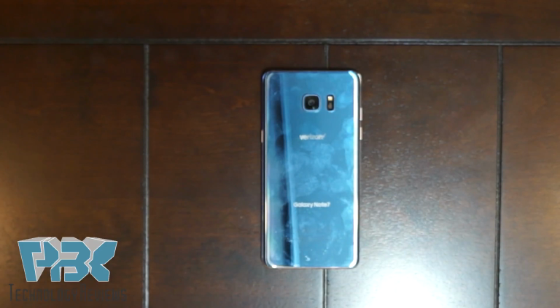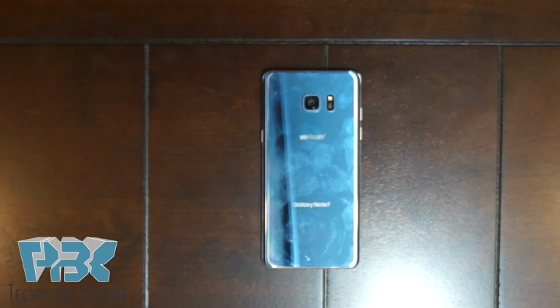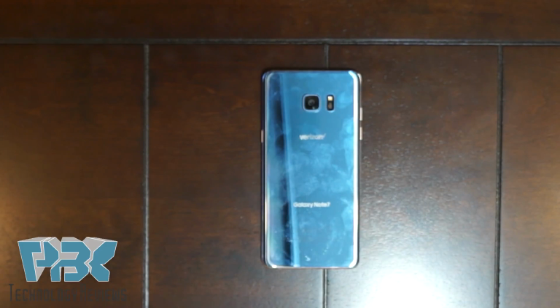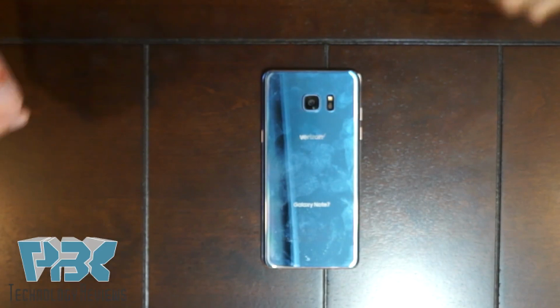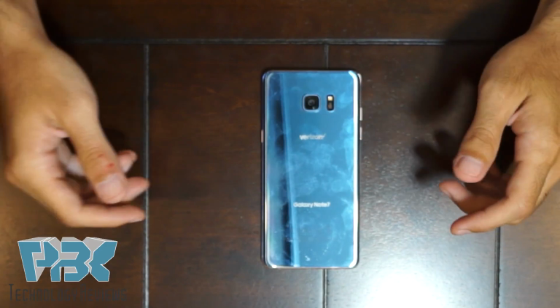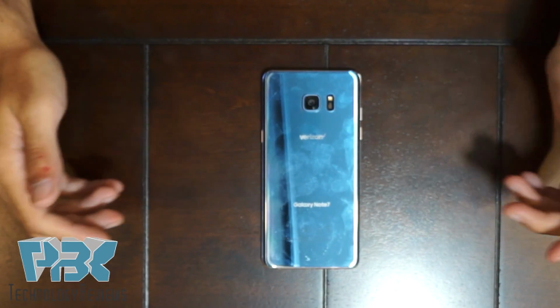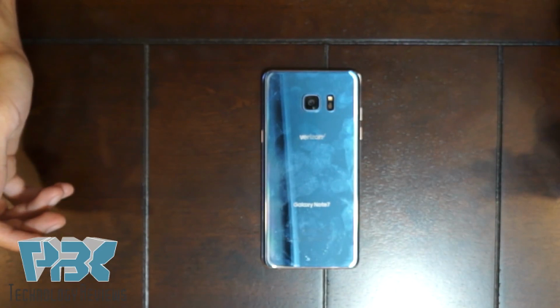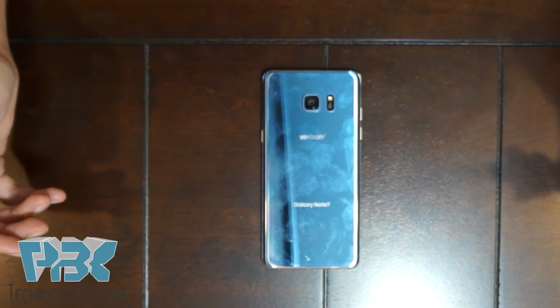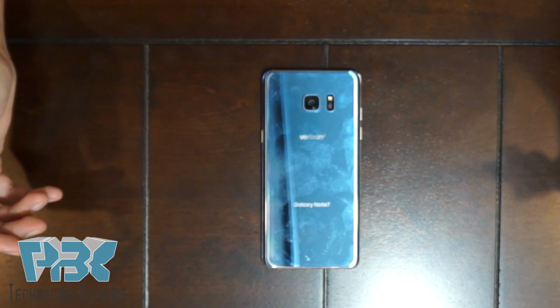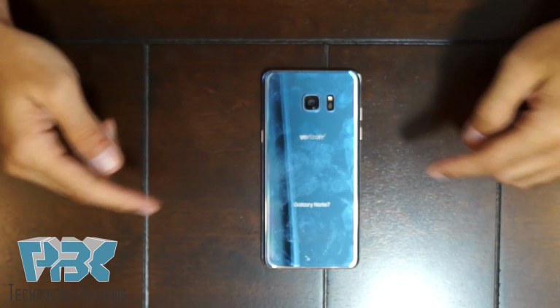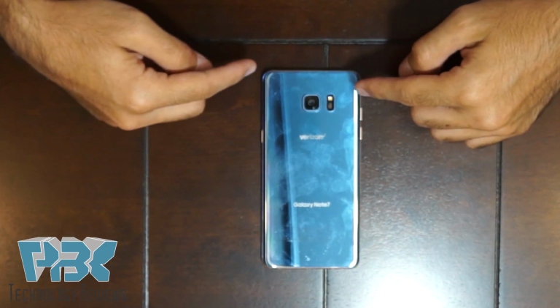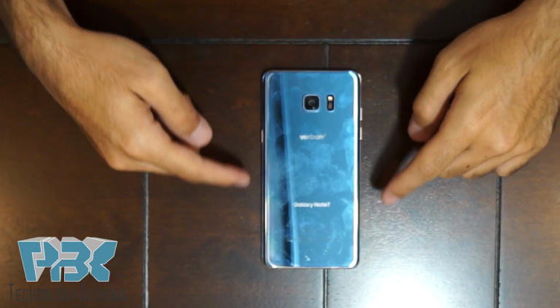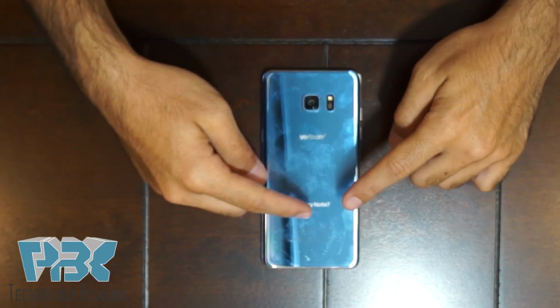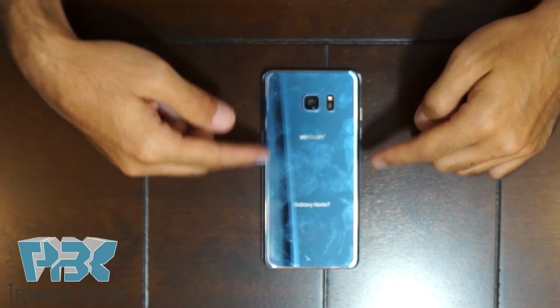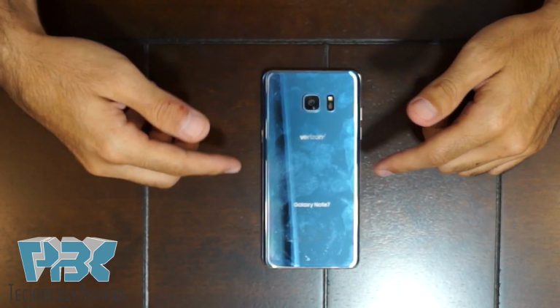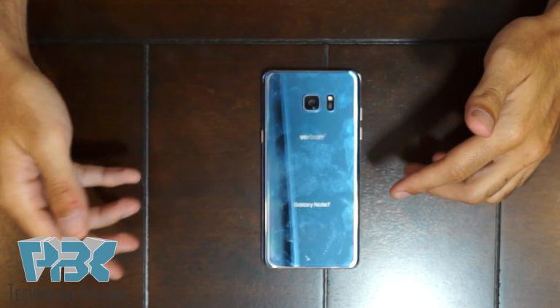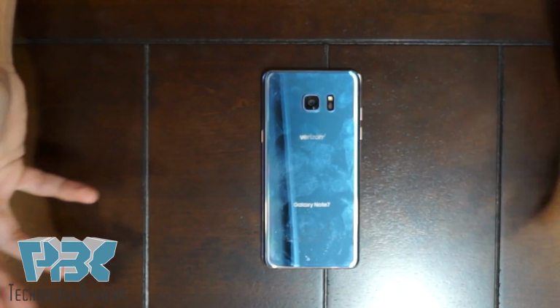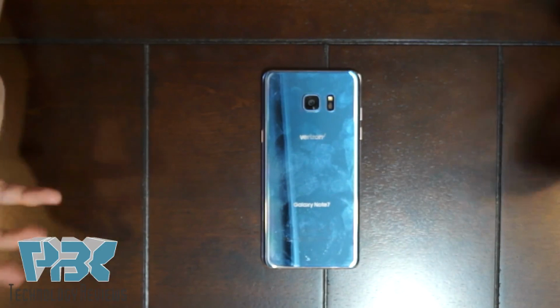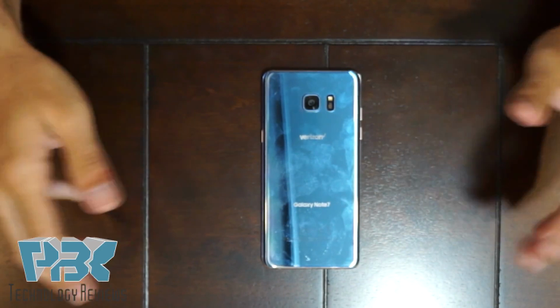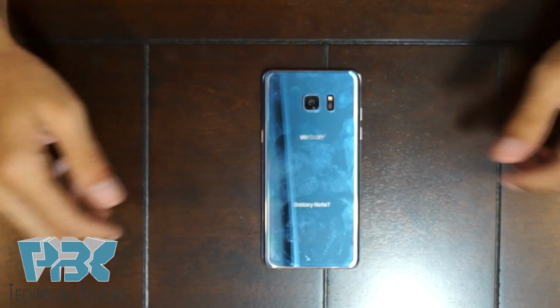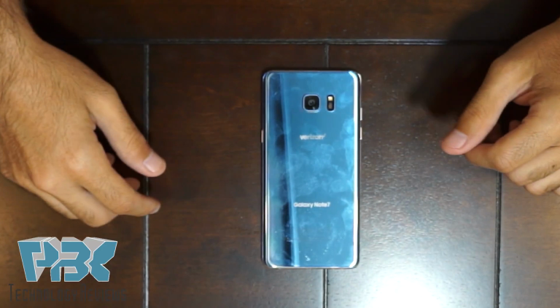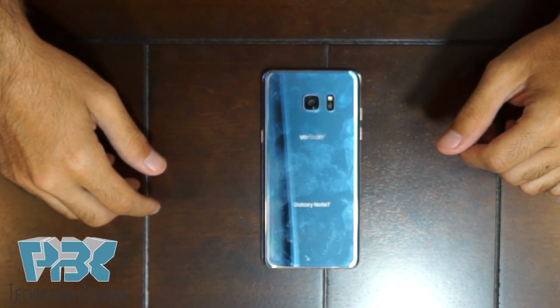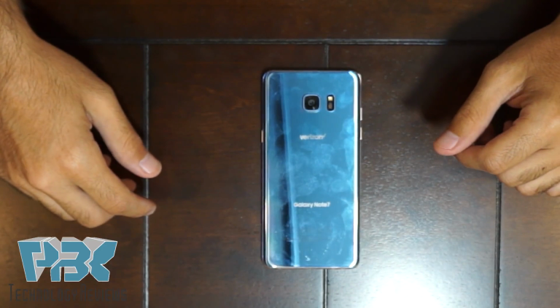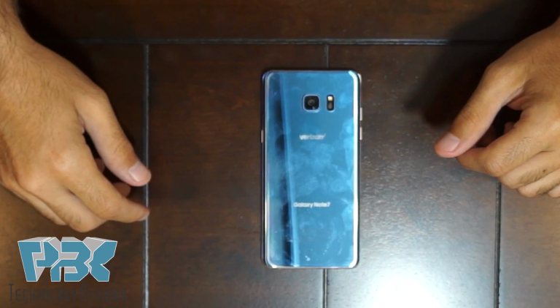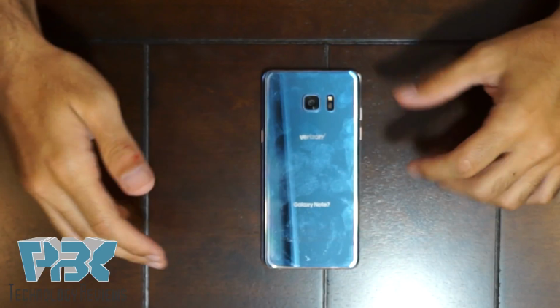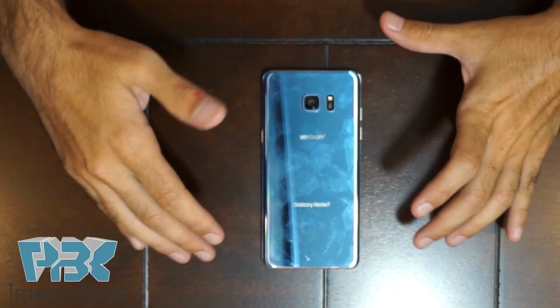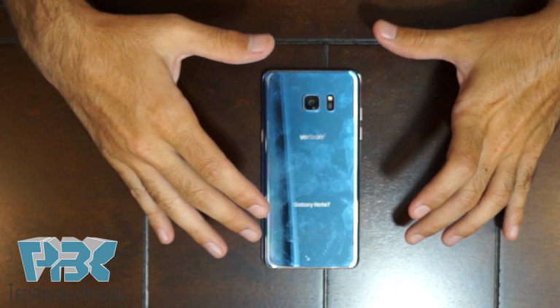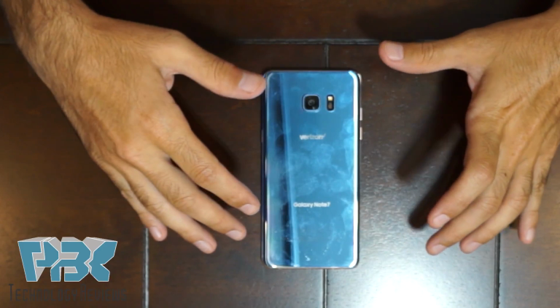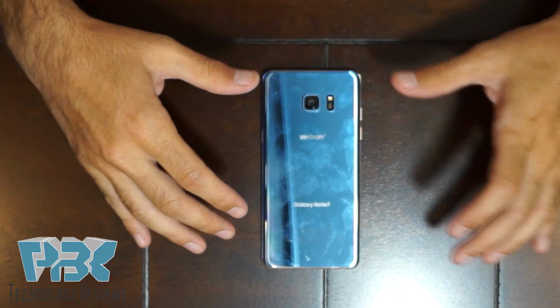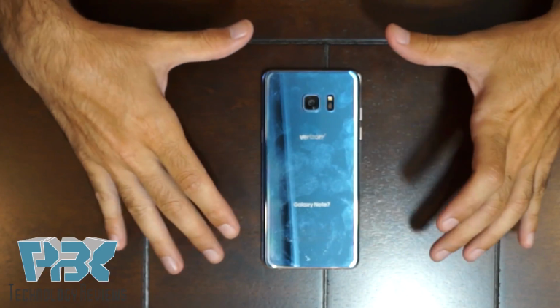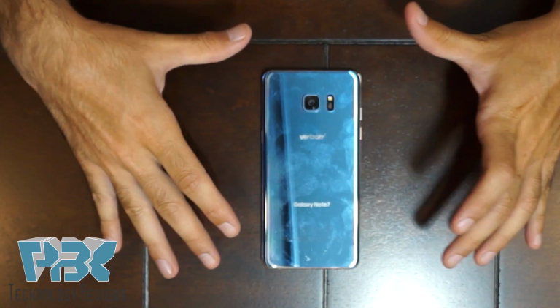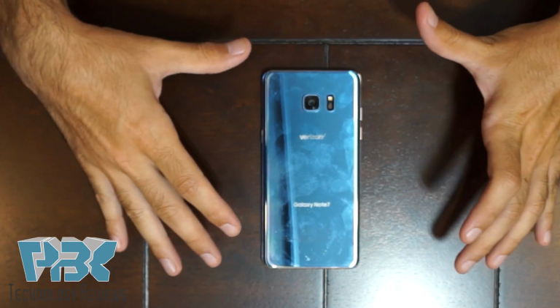Just like the Galaxy S7, you're going to have to heat up the back with a heat gun or a blow dryer, whichever you prefer. And then once you heat the back up — this takes a long time.